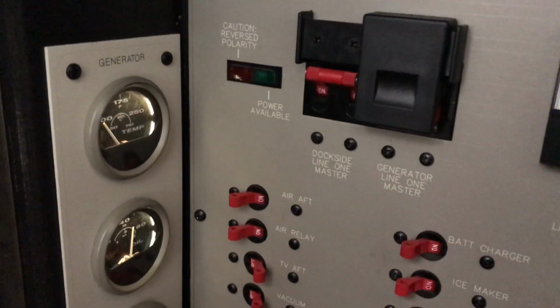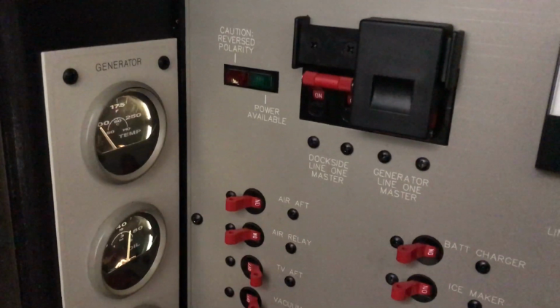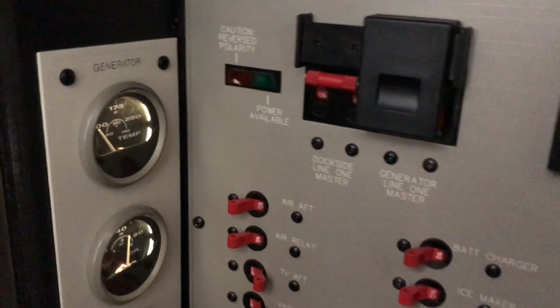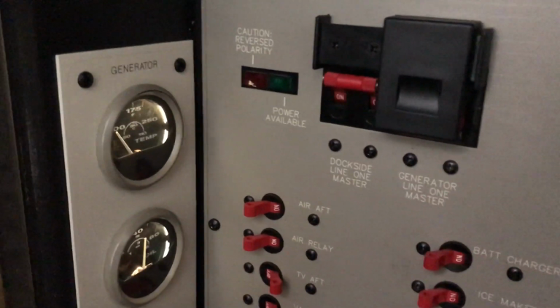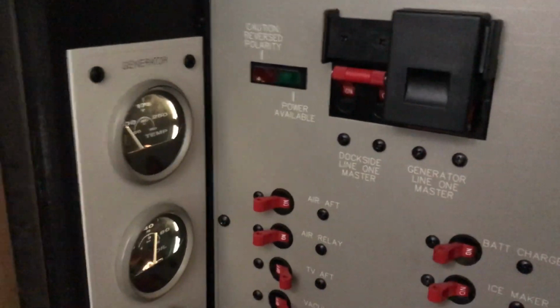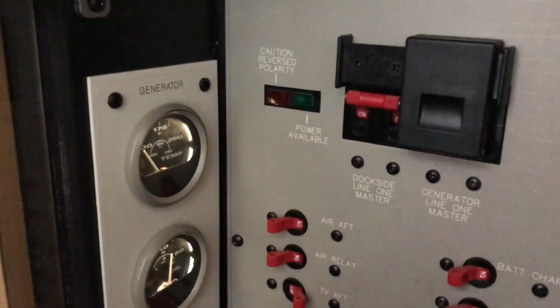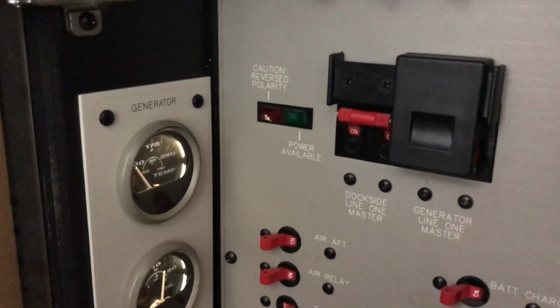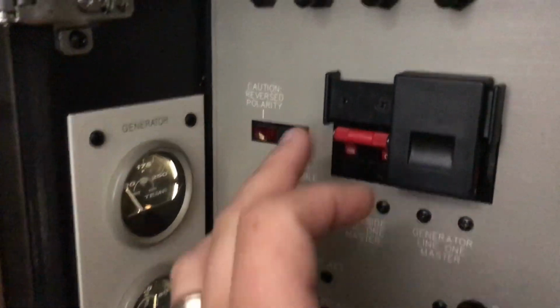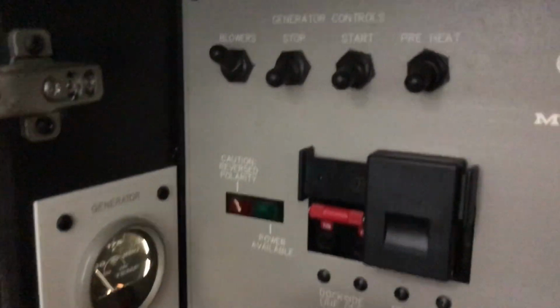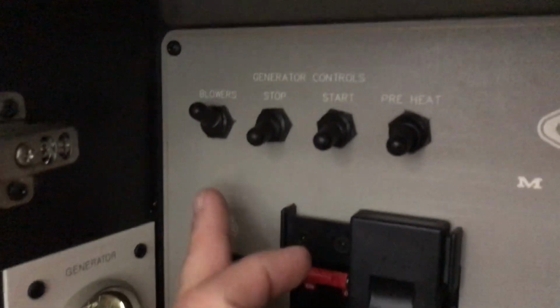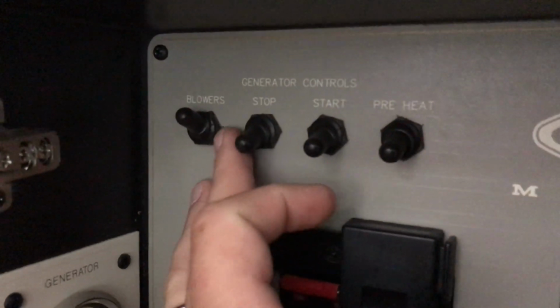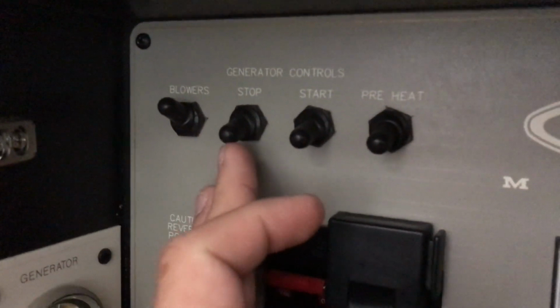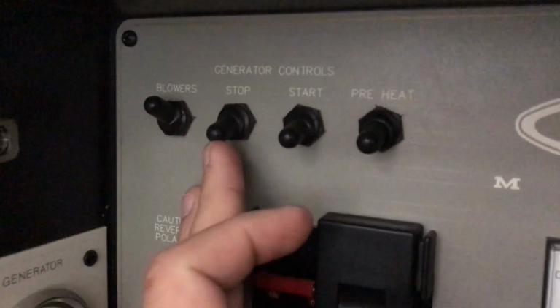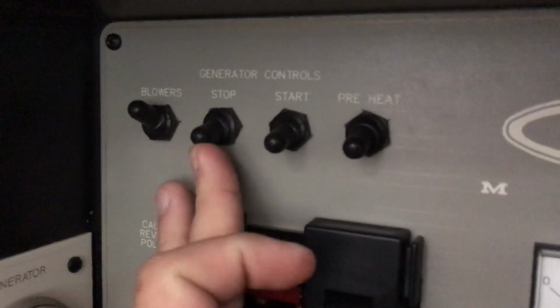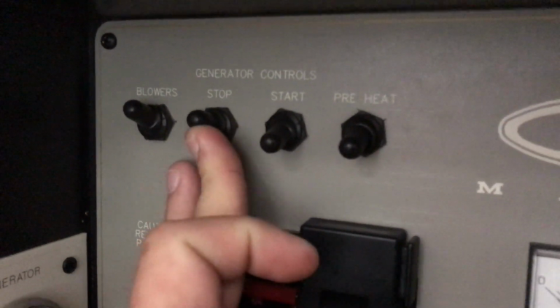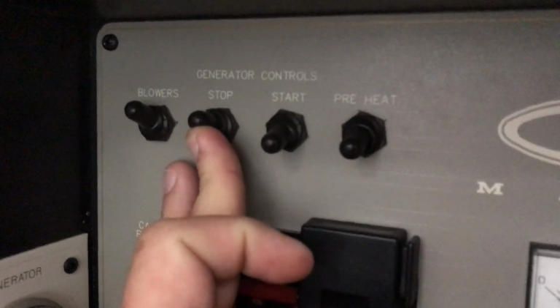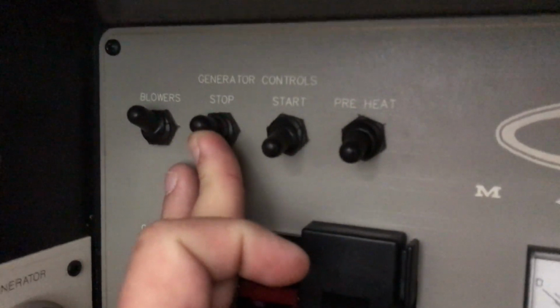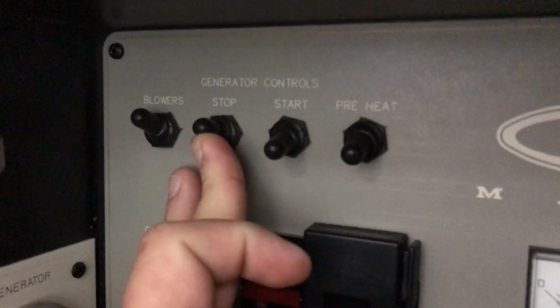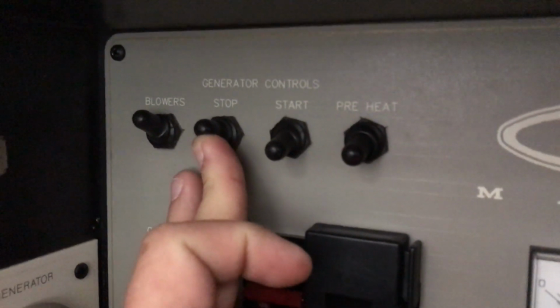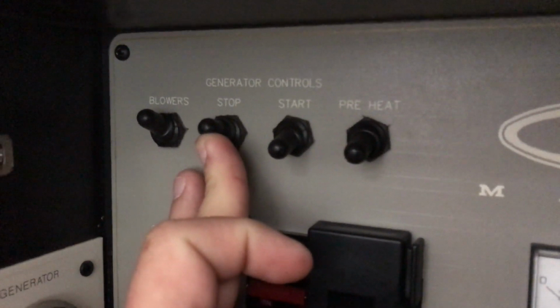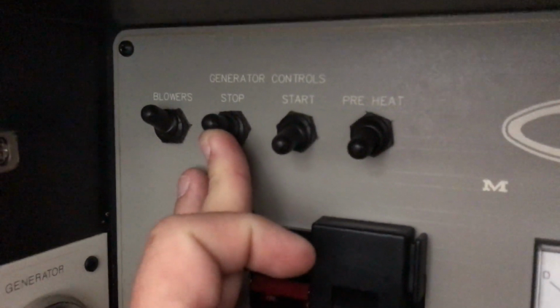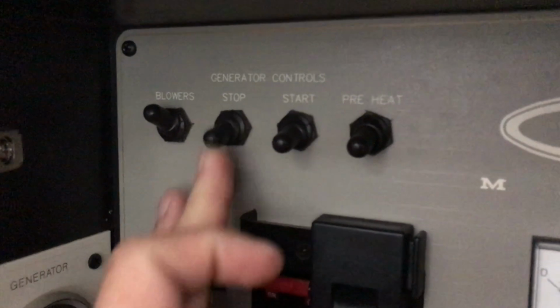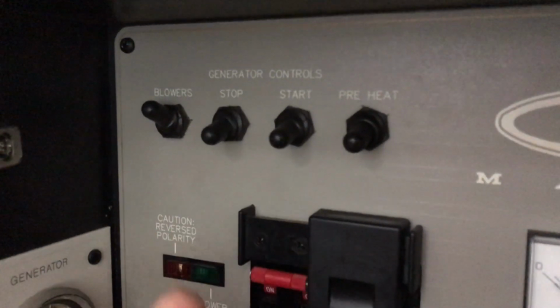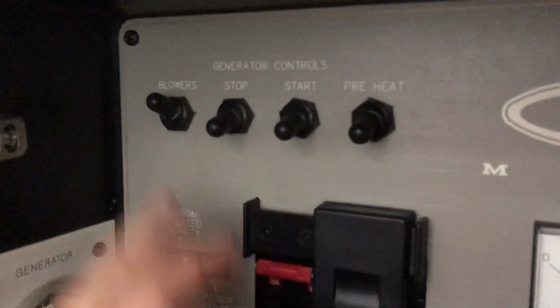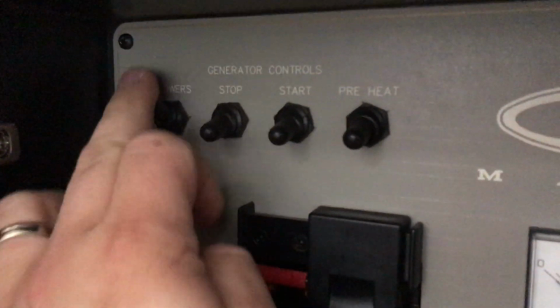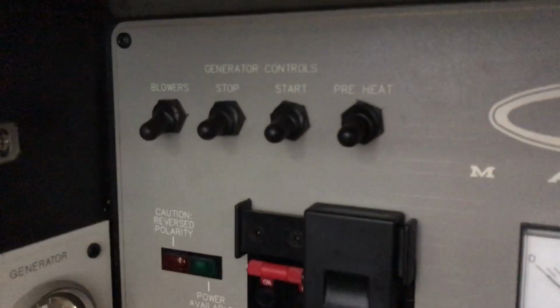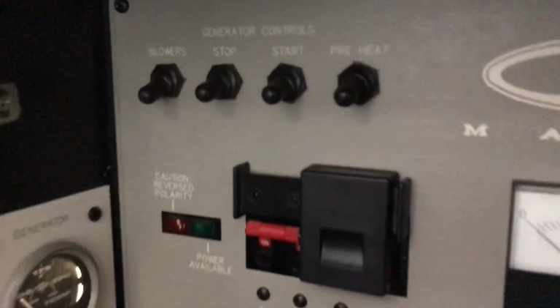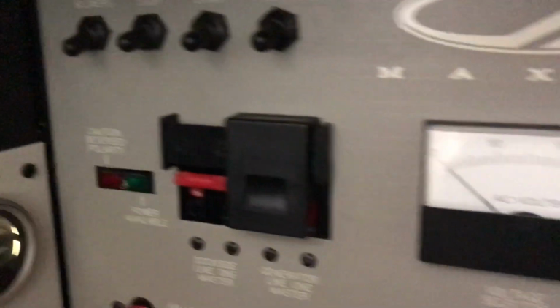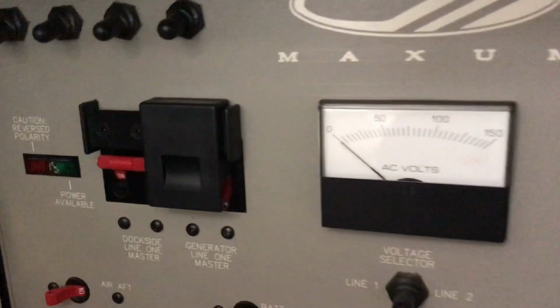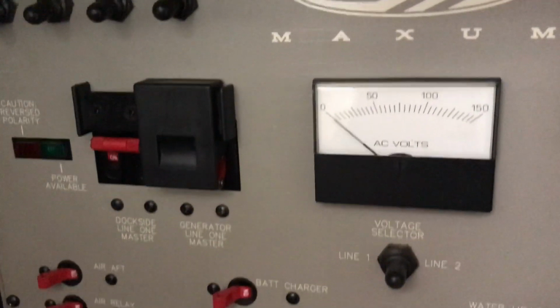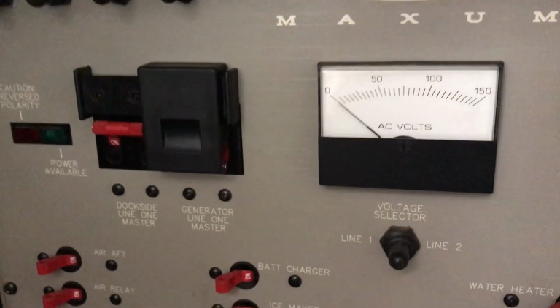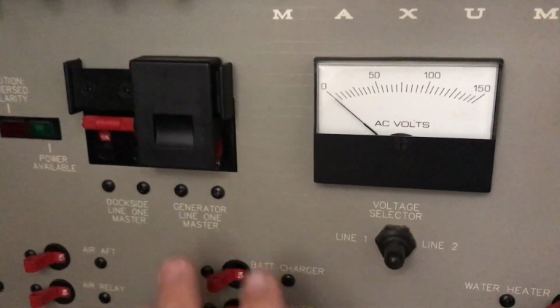Once you're ready to shut down, you're just going to go back up here to the controls, hit stop, and your generator is going to turn off just like that.